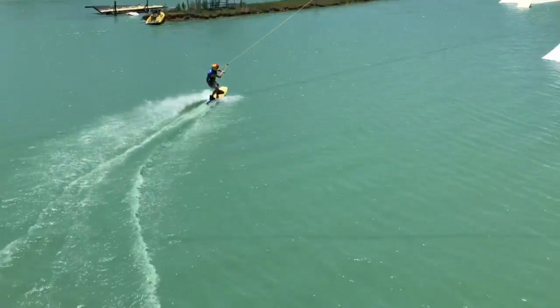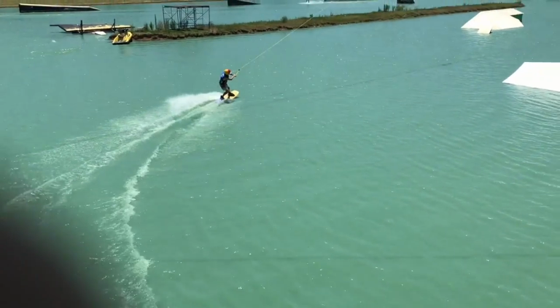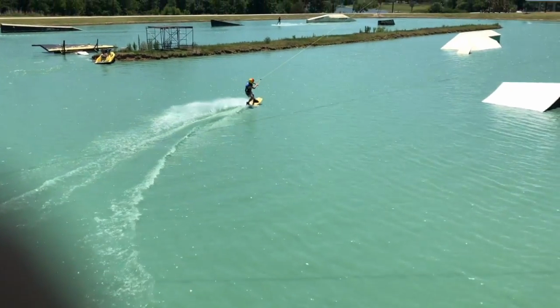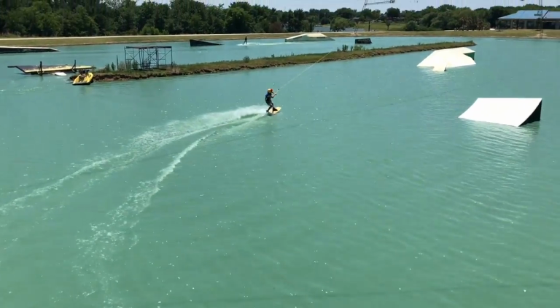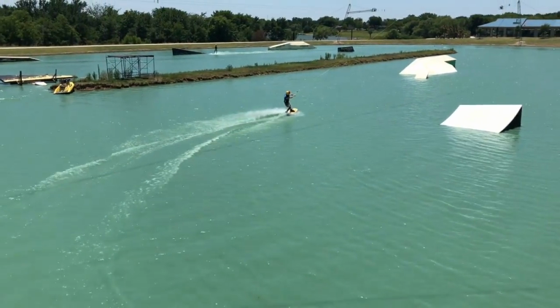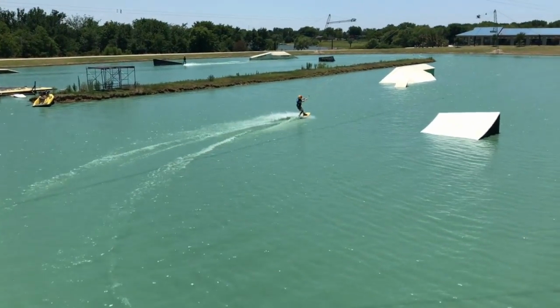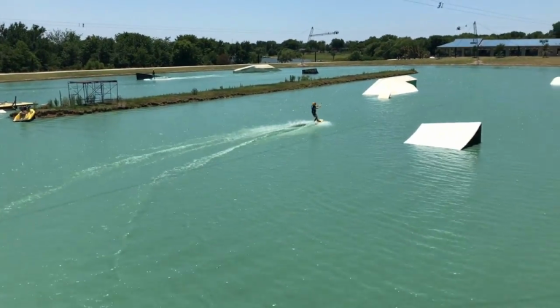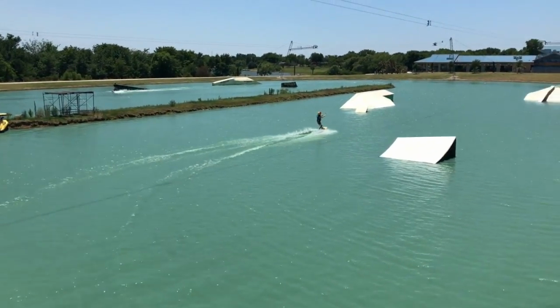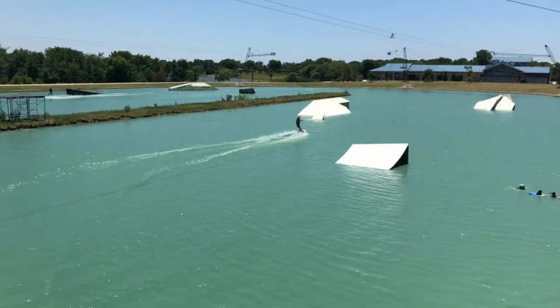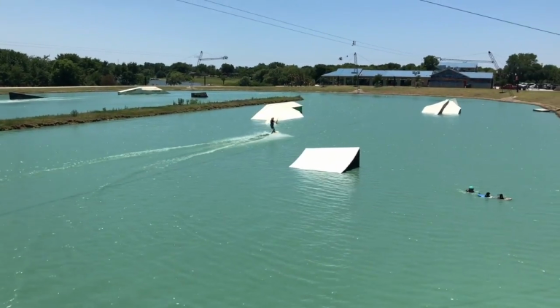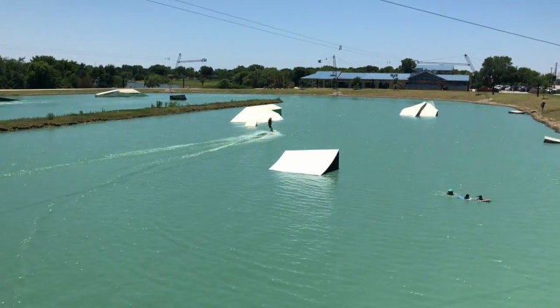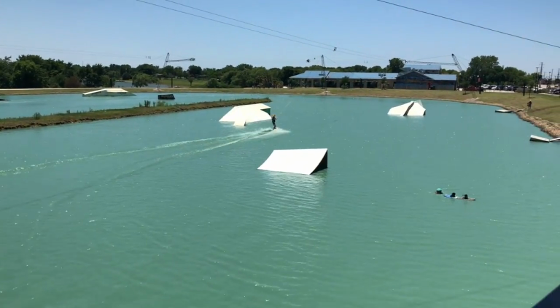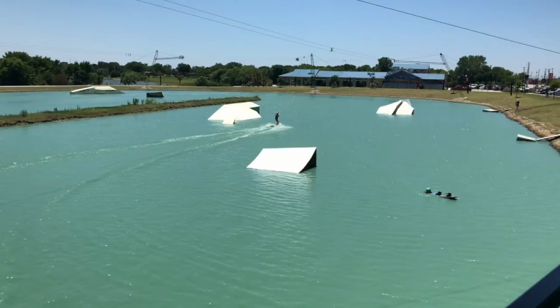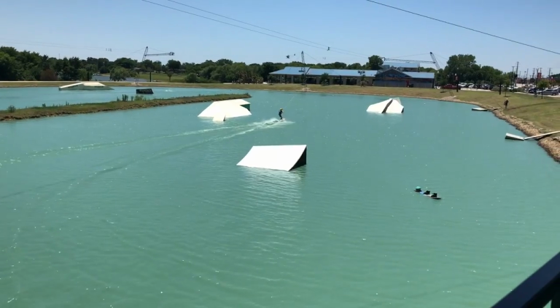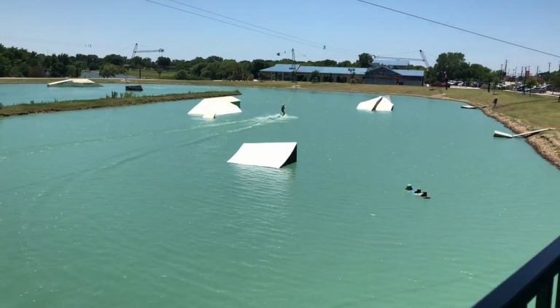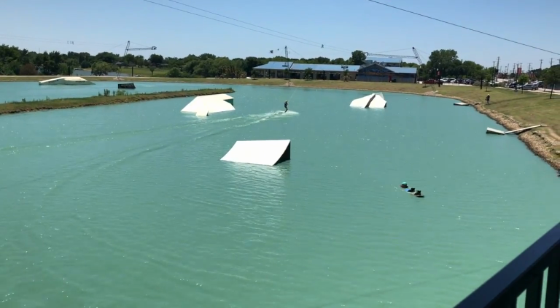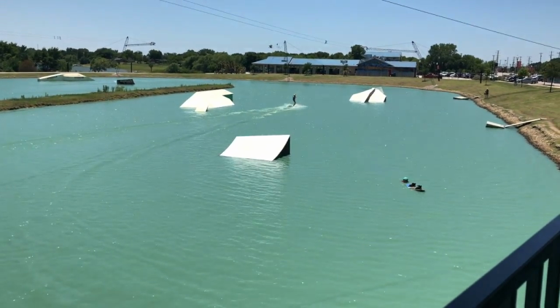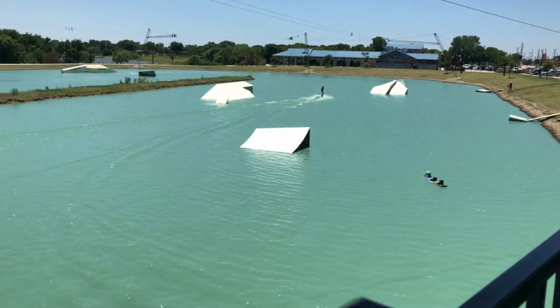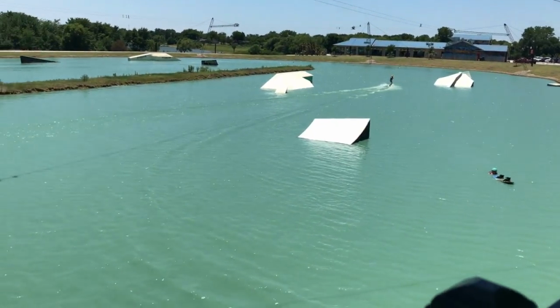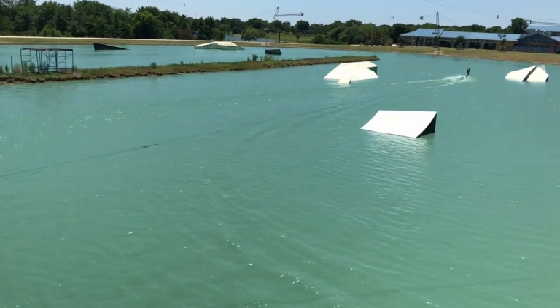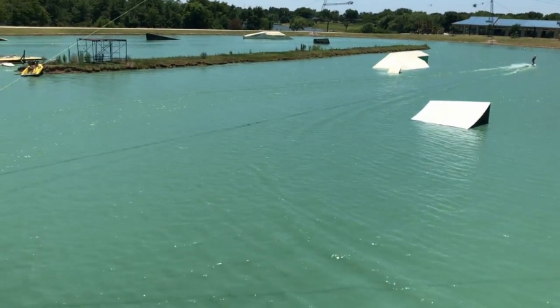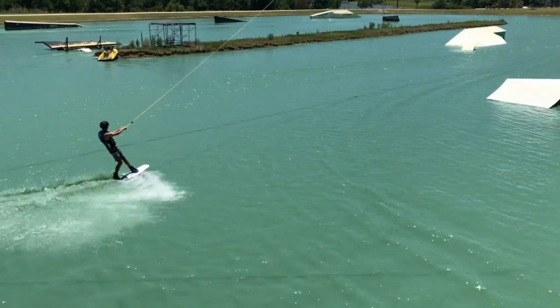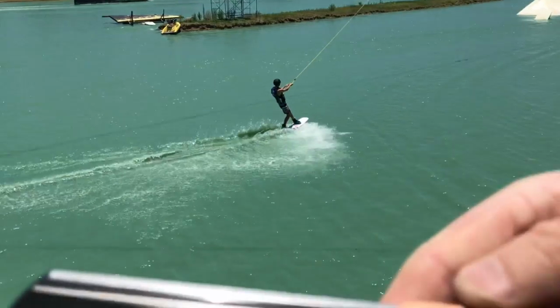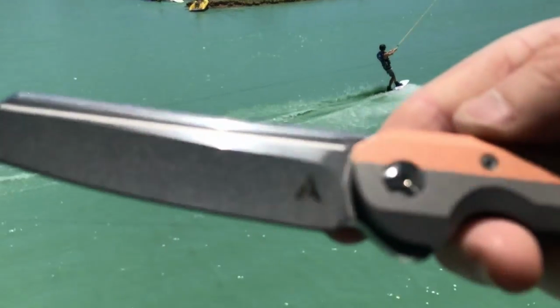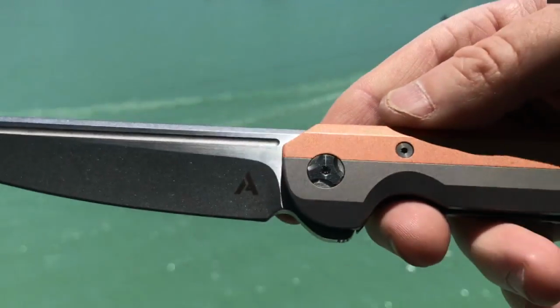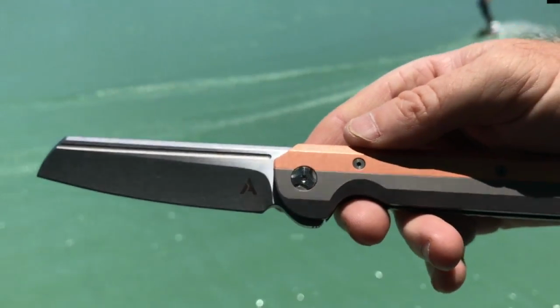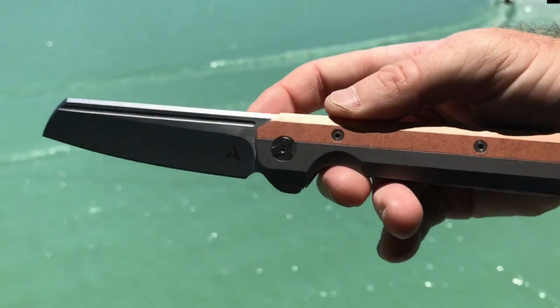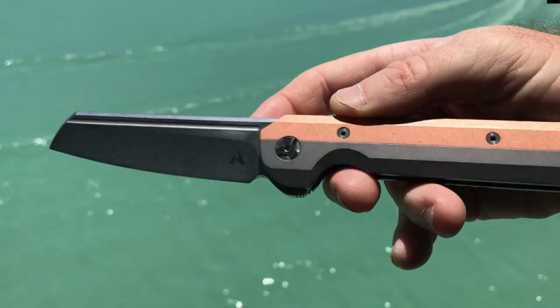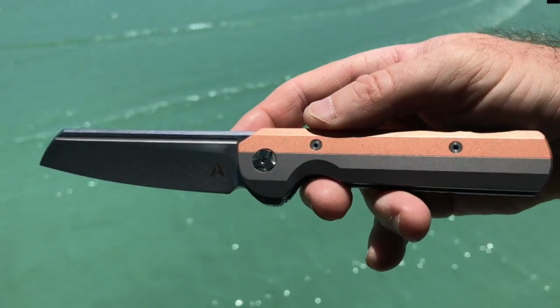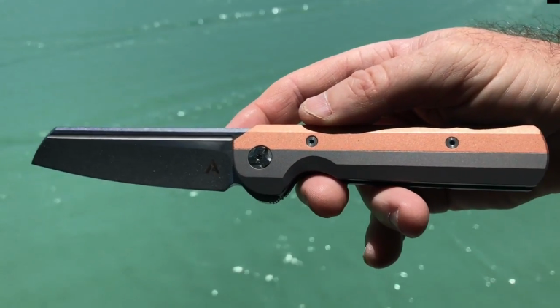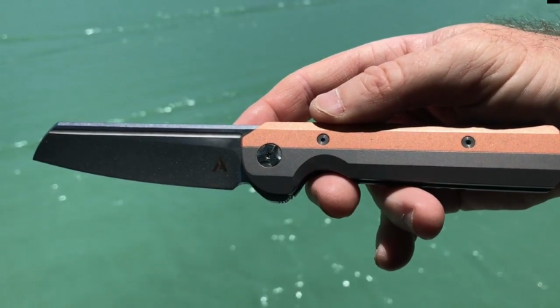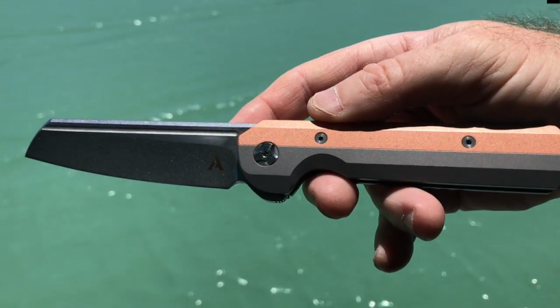Here we are again for another House of Wisdom video, and there goes one of my kids on his wakeboard at the Hydrus Wakeboard Camp. But we're not here to talk about wakeboards — we're here to talk about knives, specifically the Arcform Slimfoot.